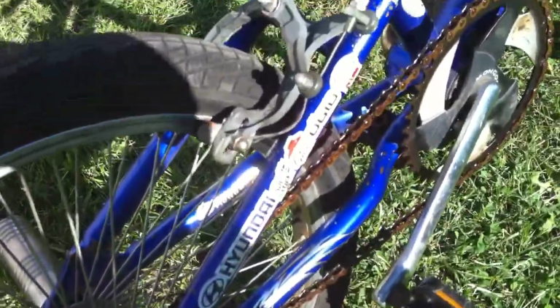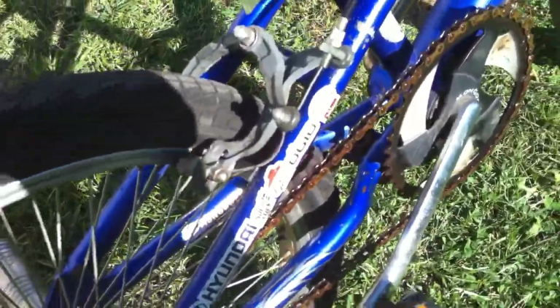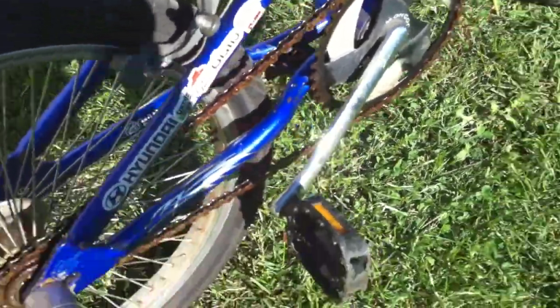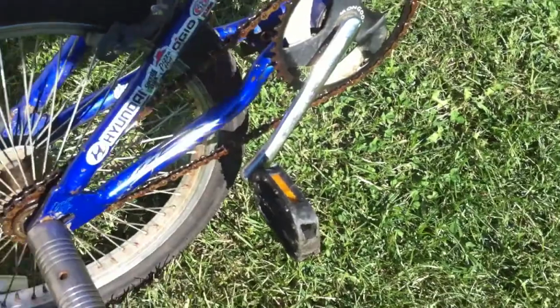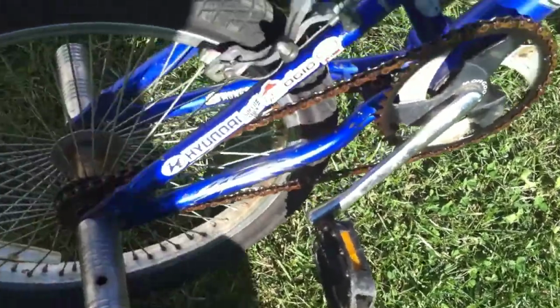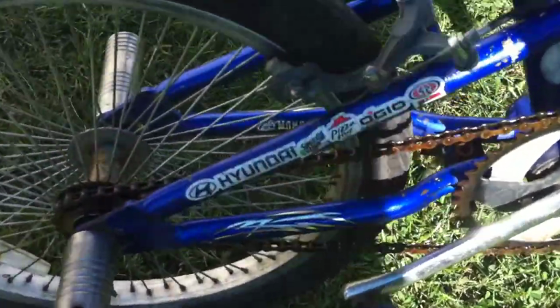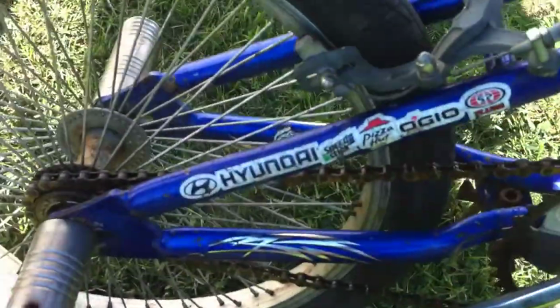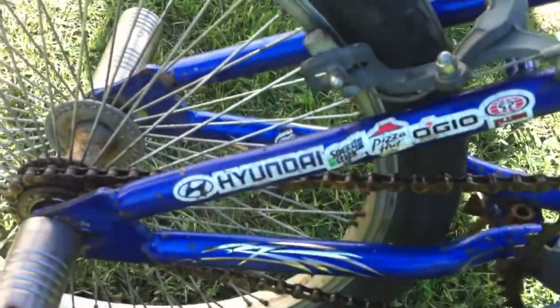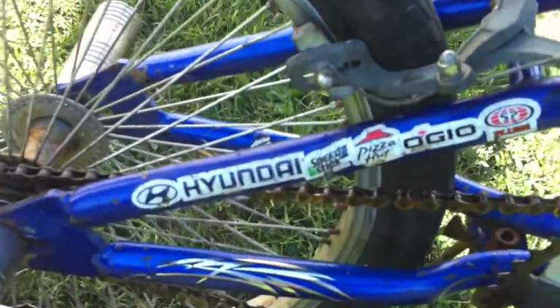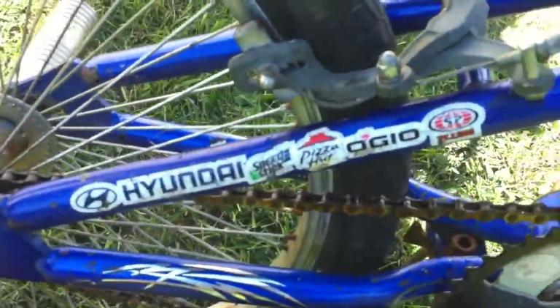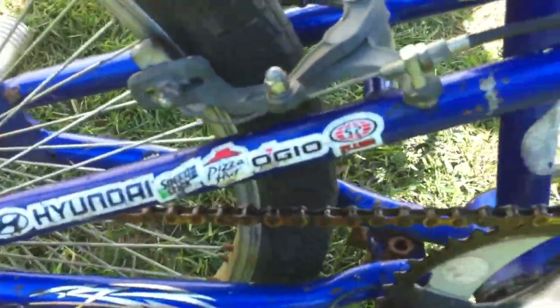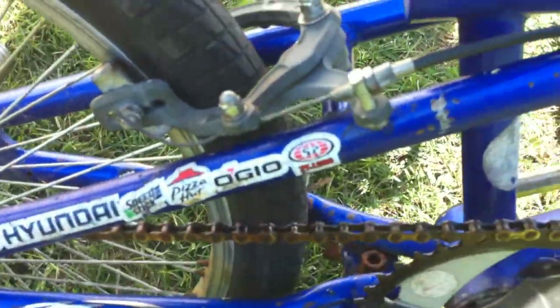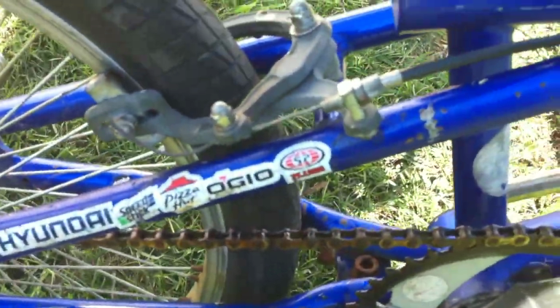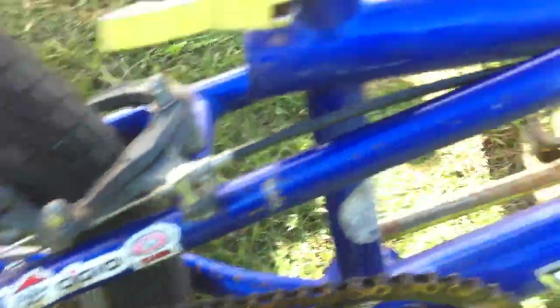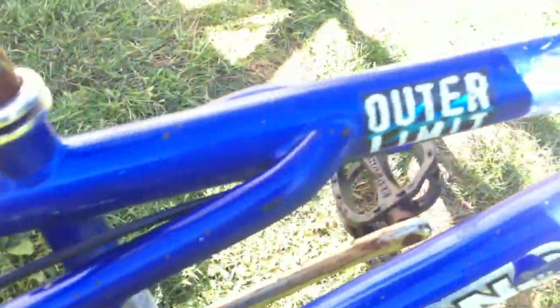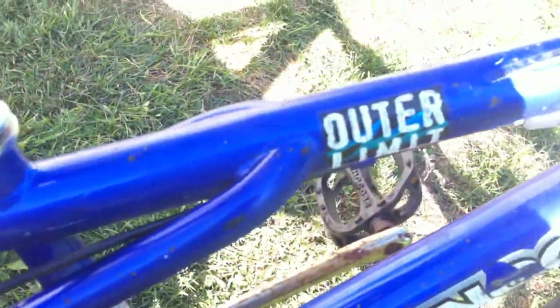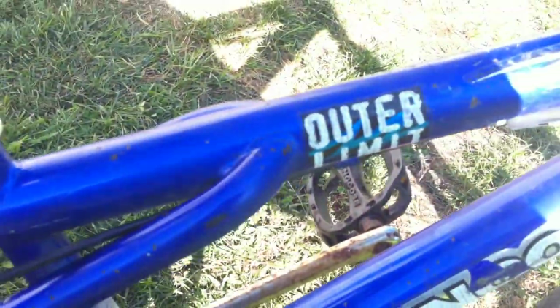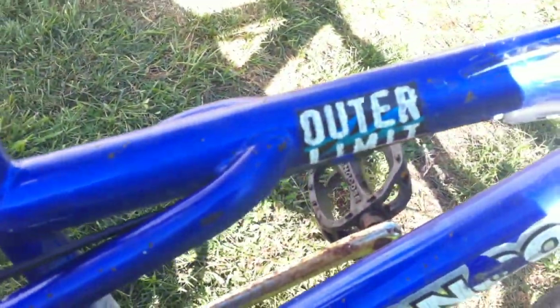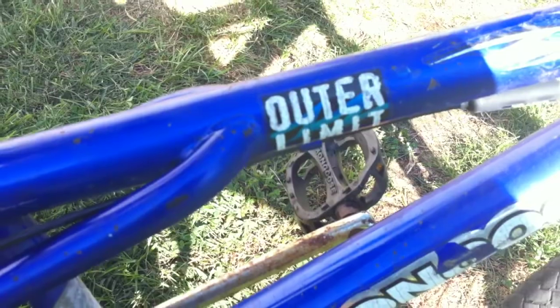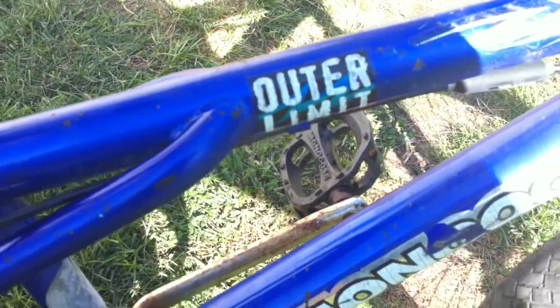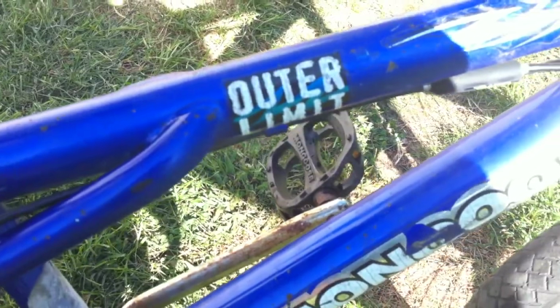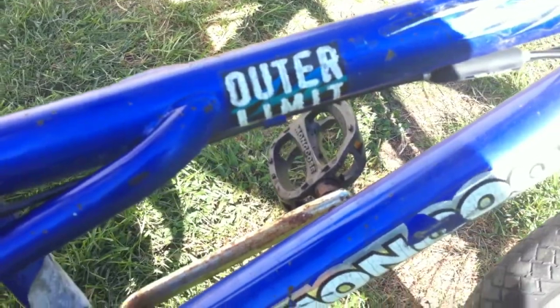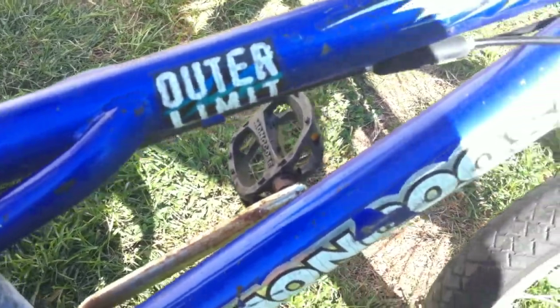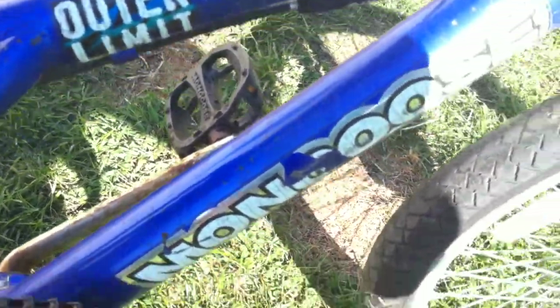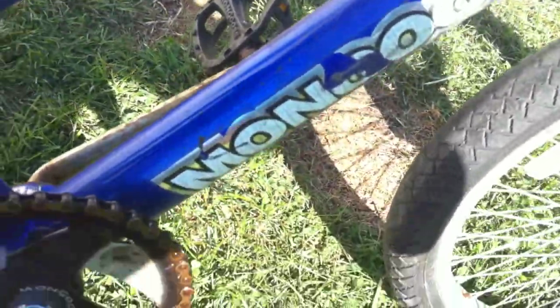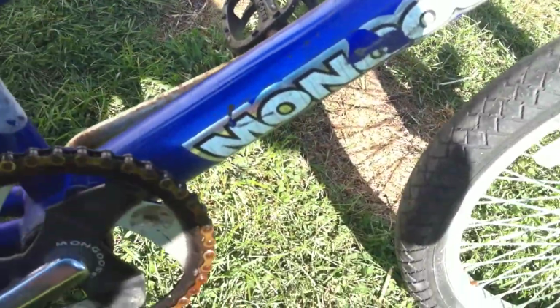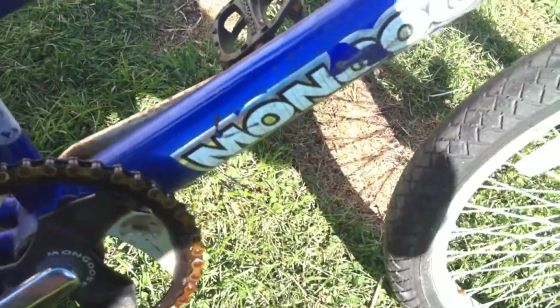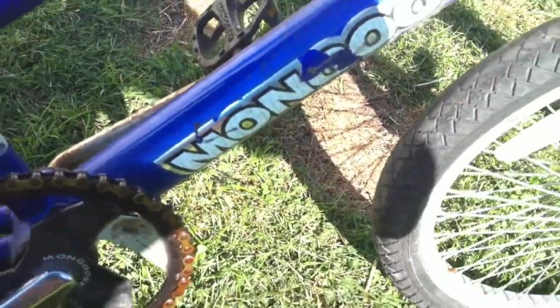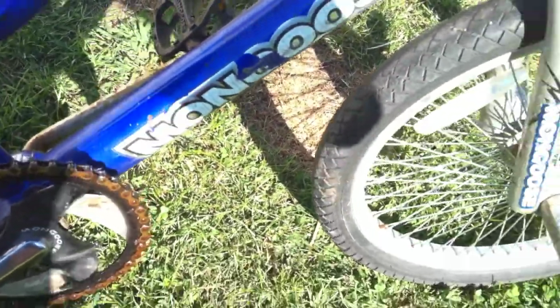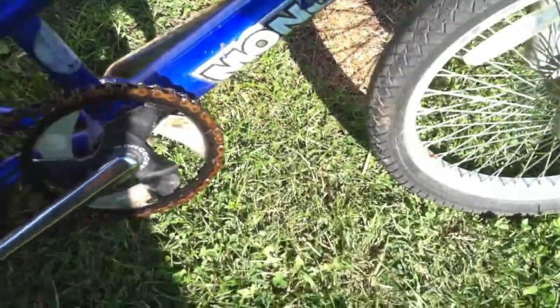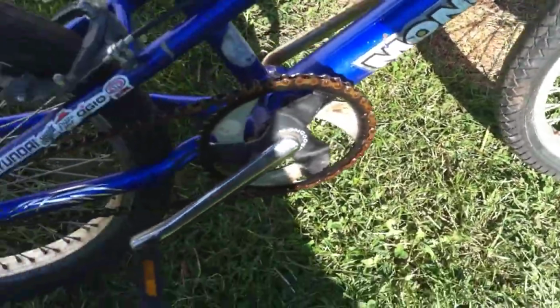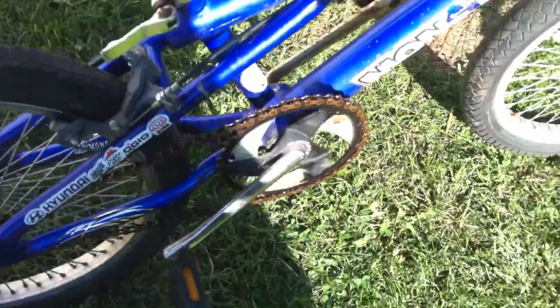It's got a lot of advertising decals on it. Outer Limit, made by Mongoose.